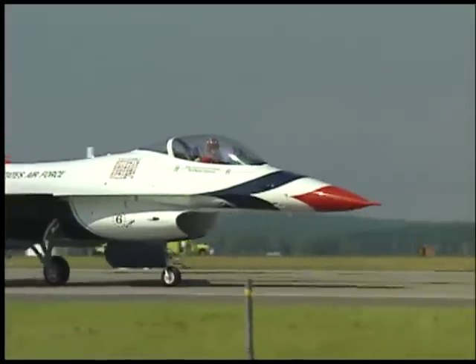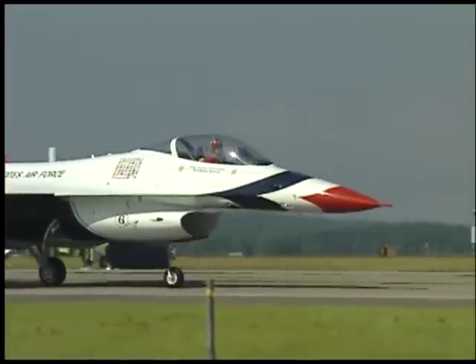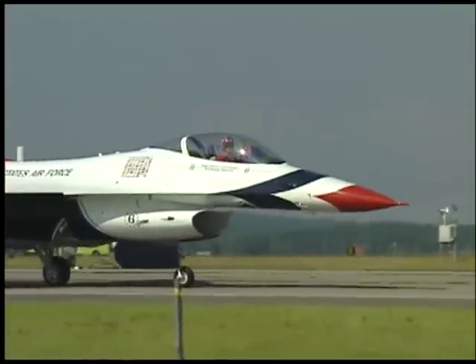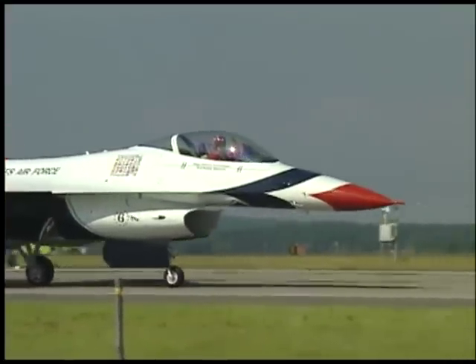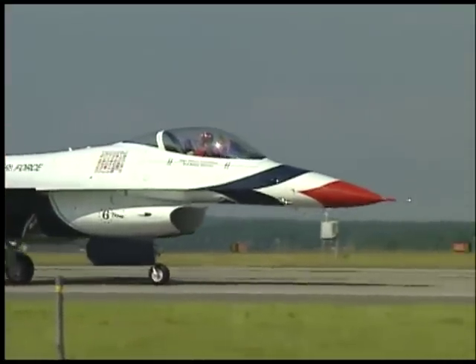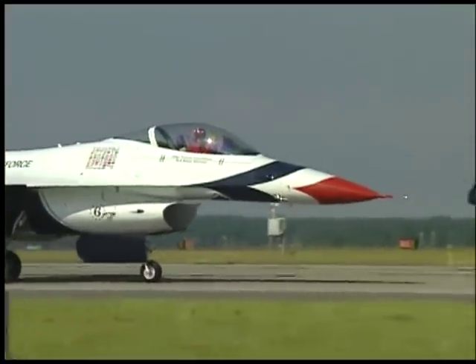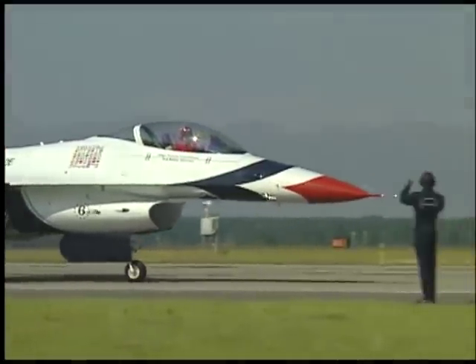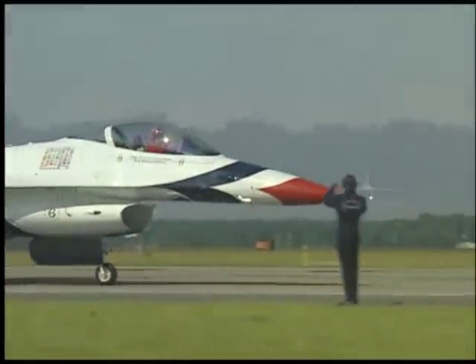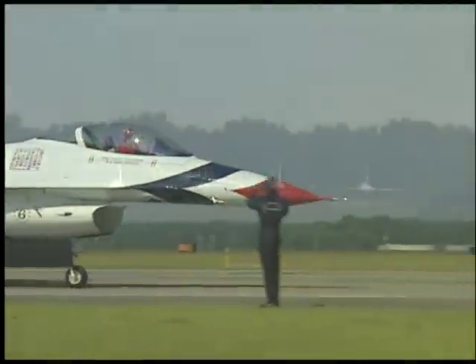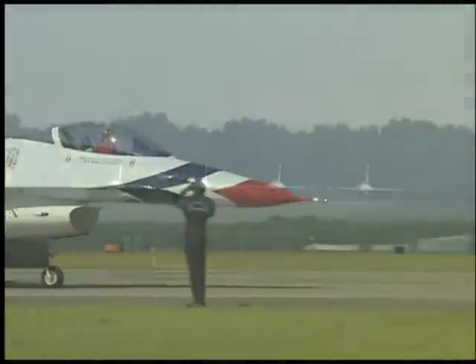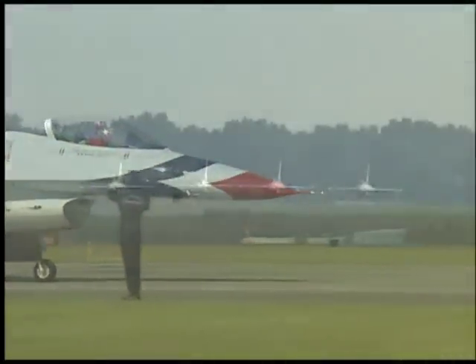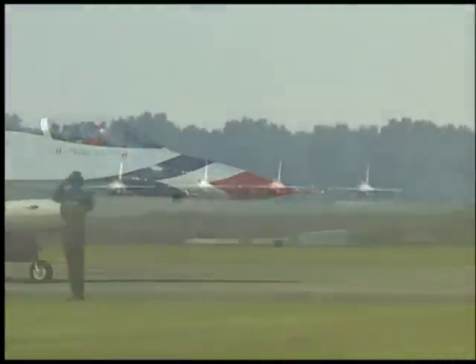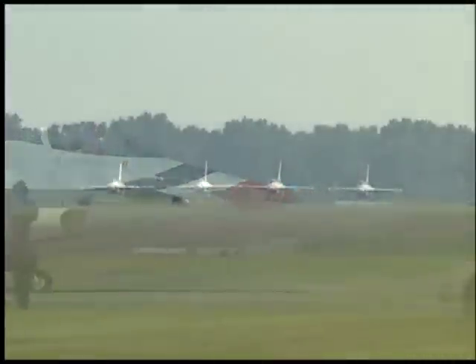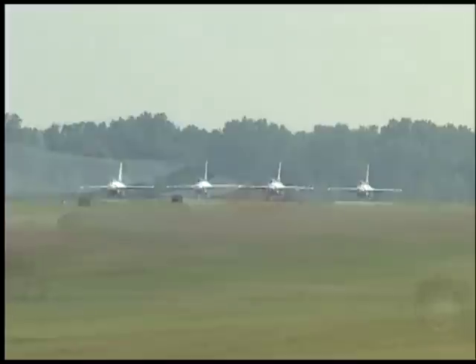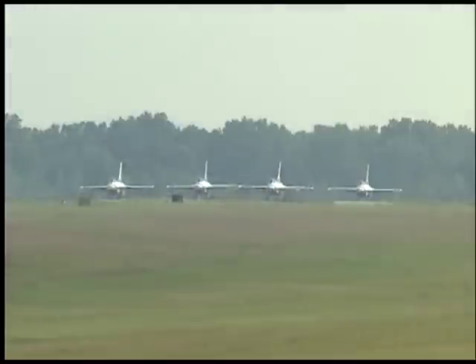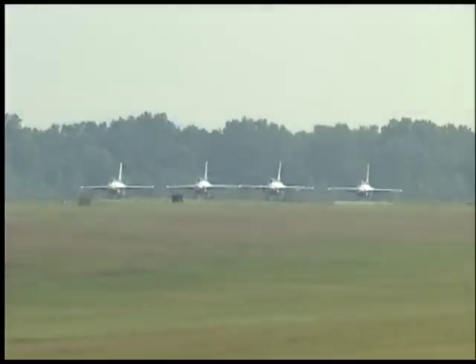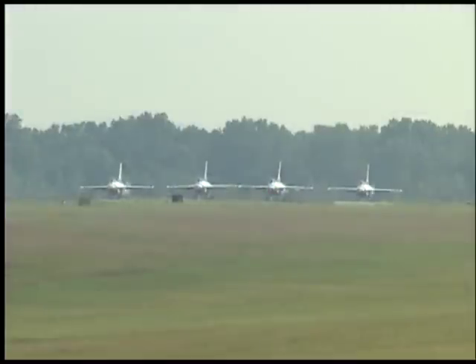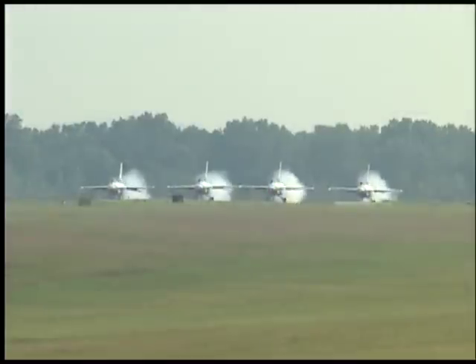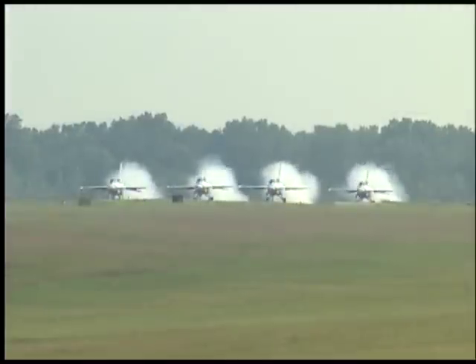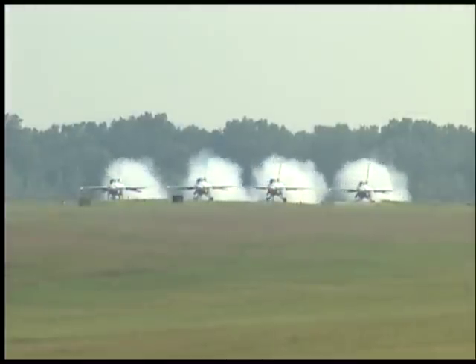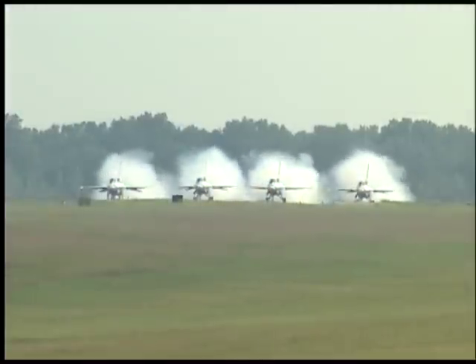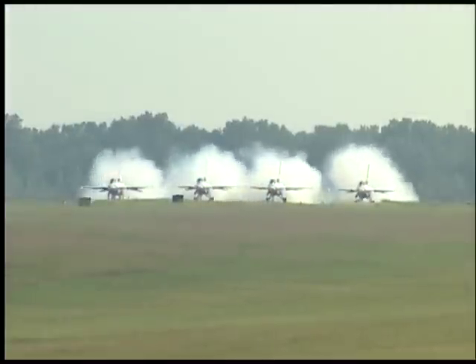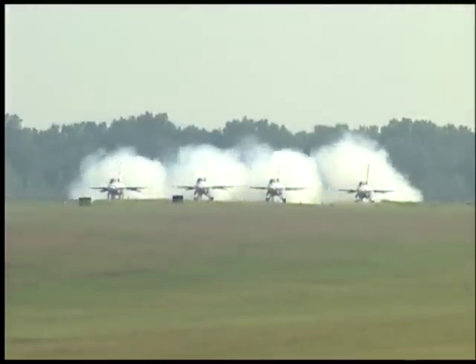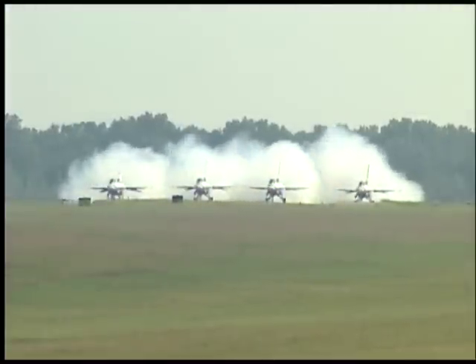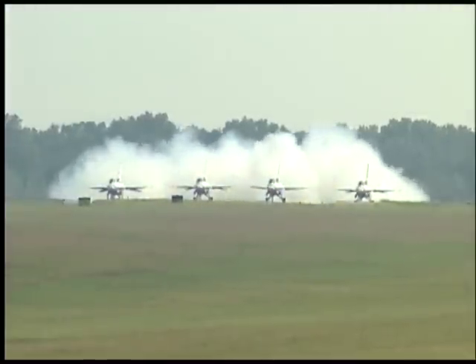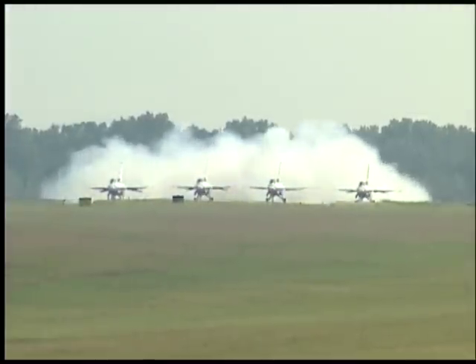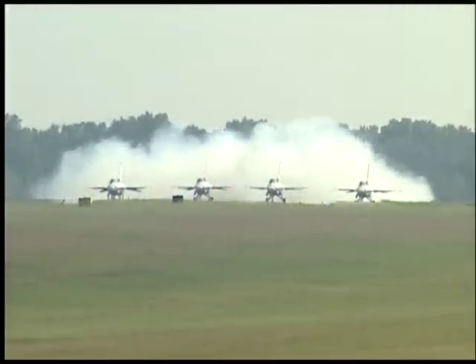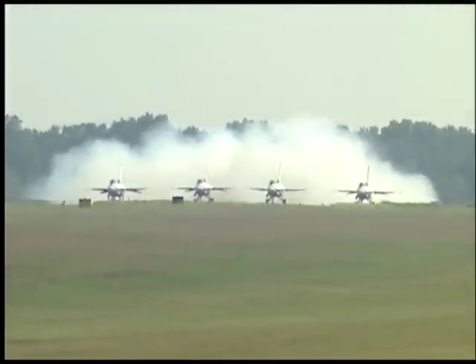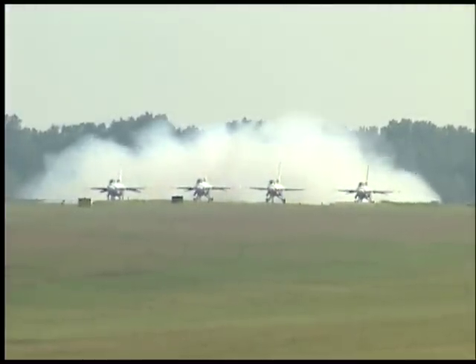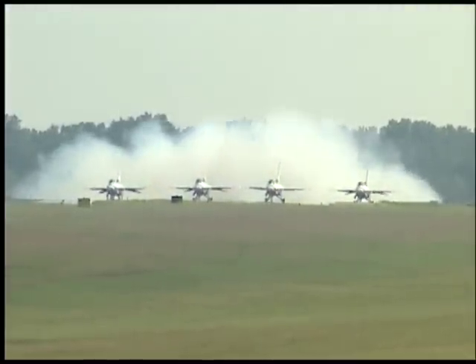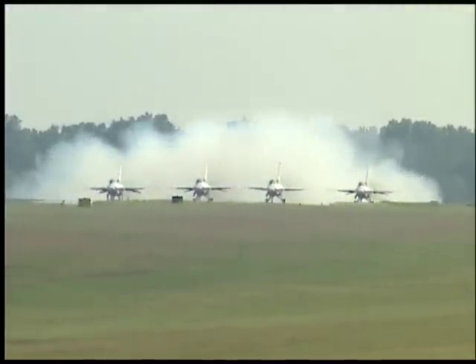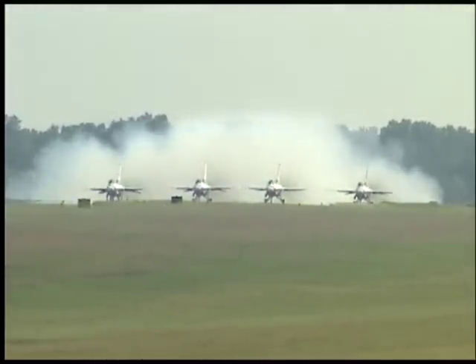Thunderbirds, check. Six, three, four, five, six. Smoke on, ready now. Smoke up, ready now. Thunderbirds, release brakes, ready now. Burners, now.